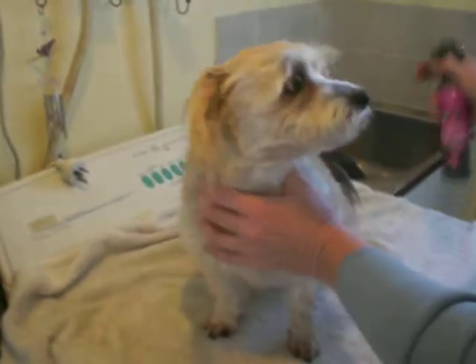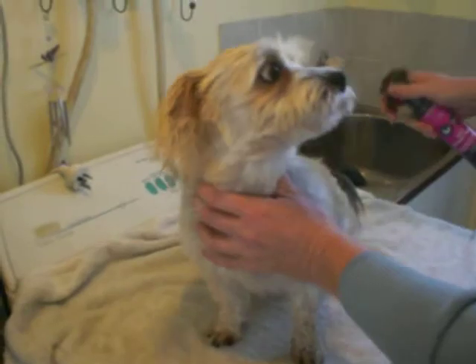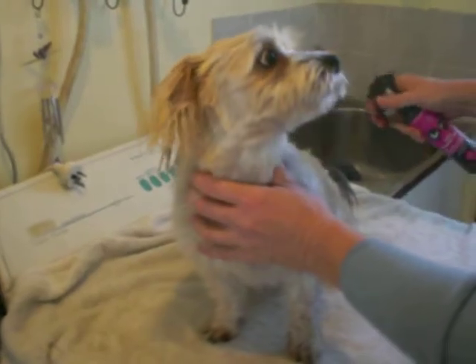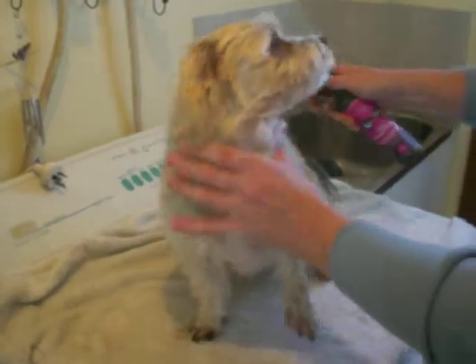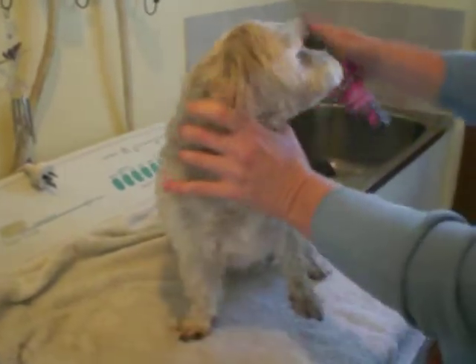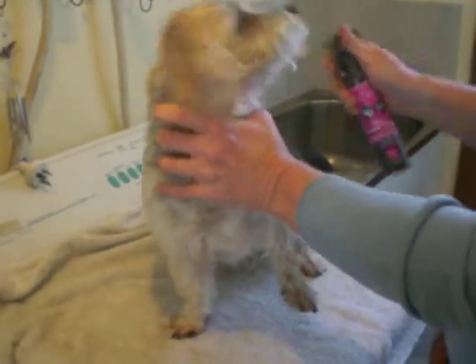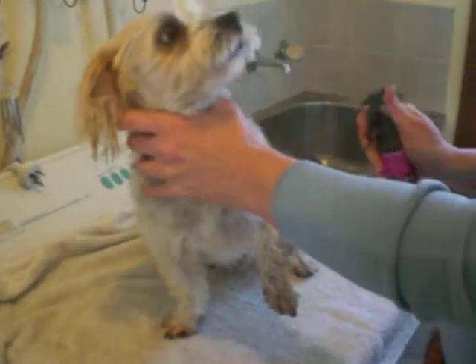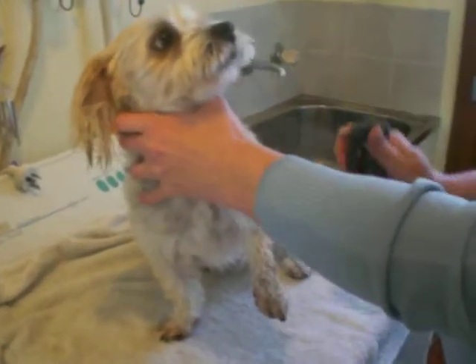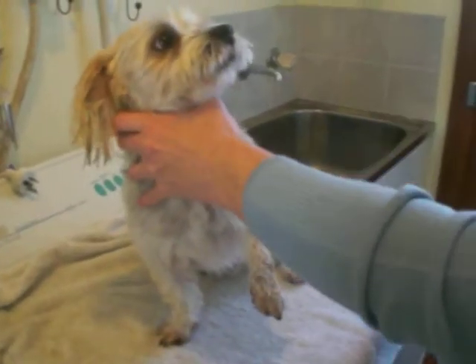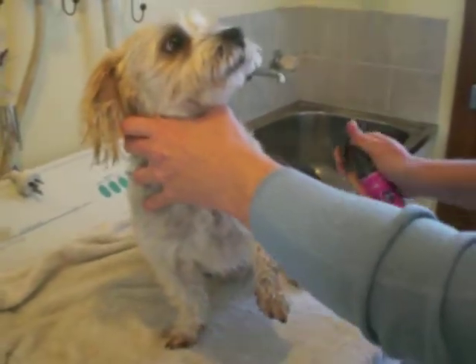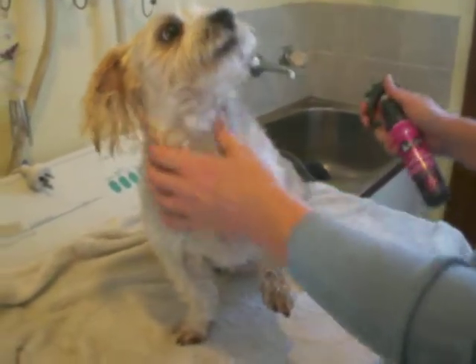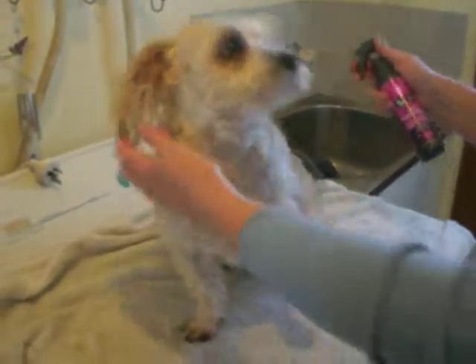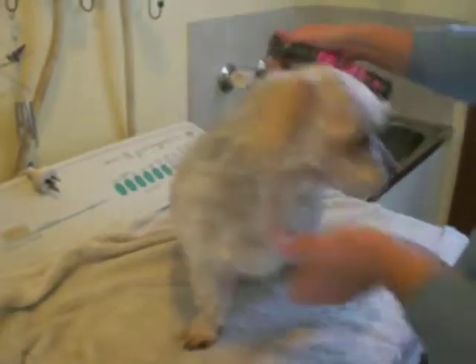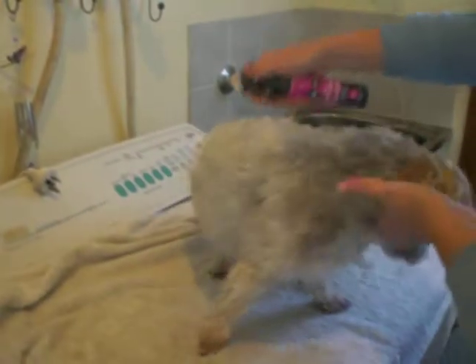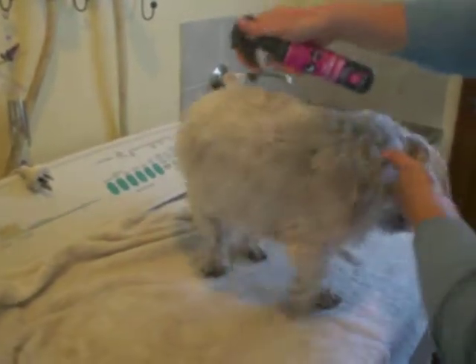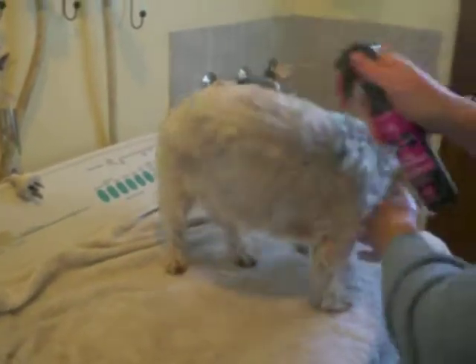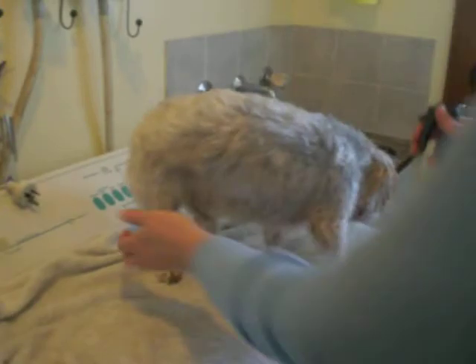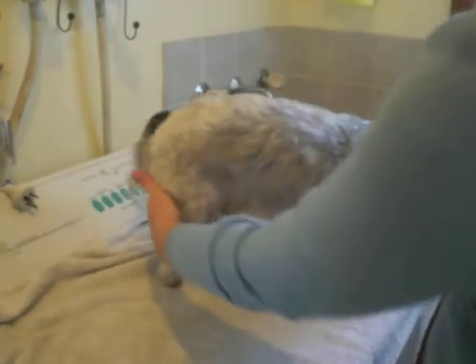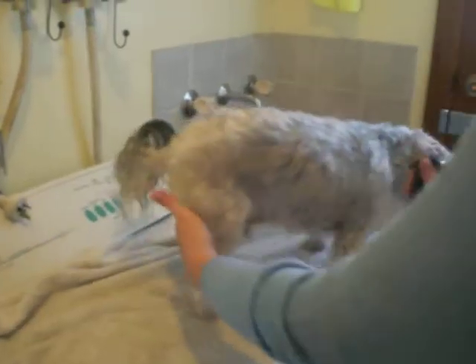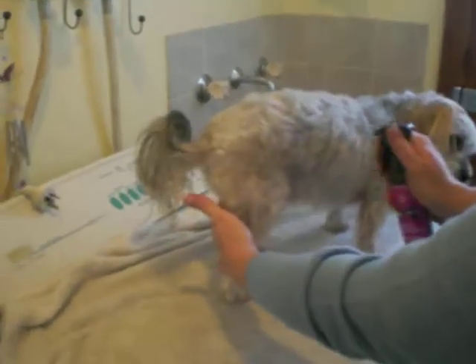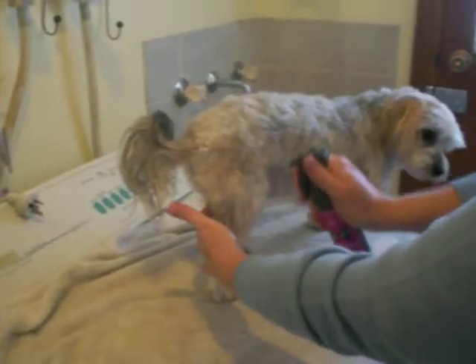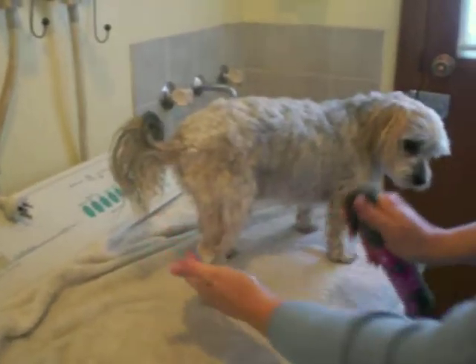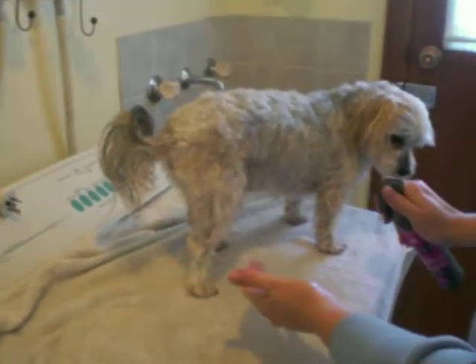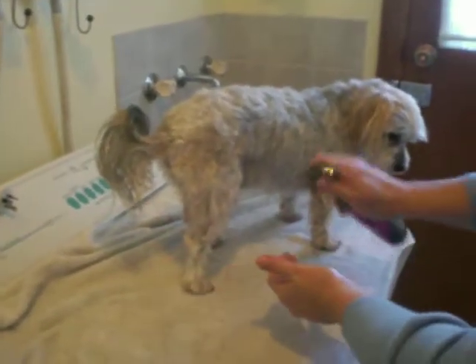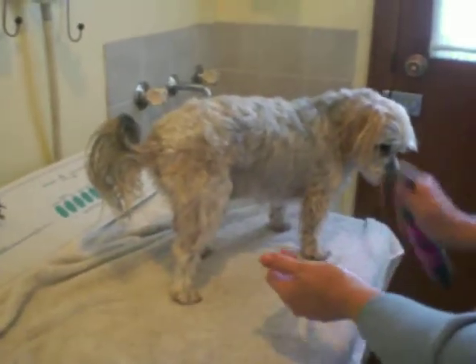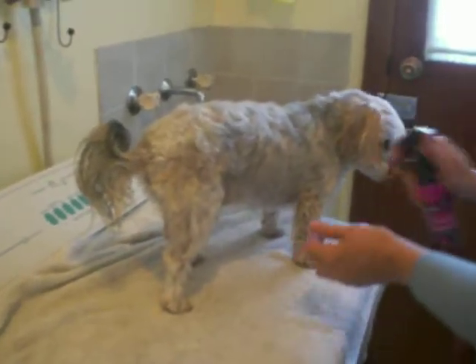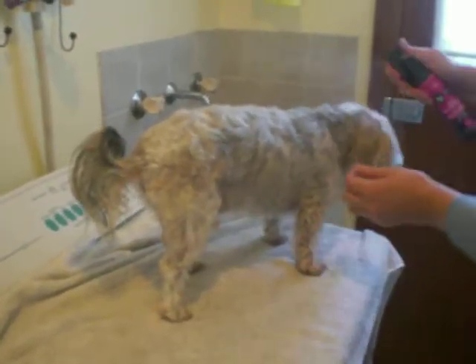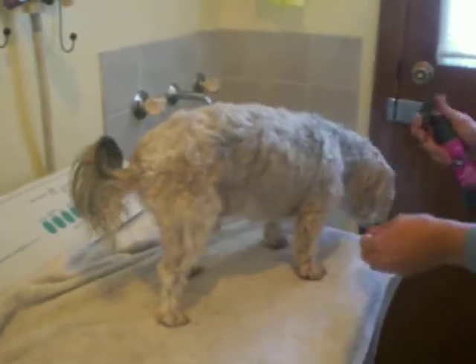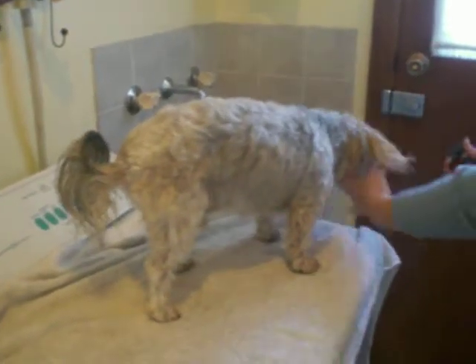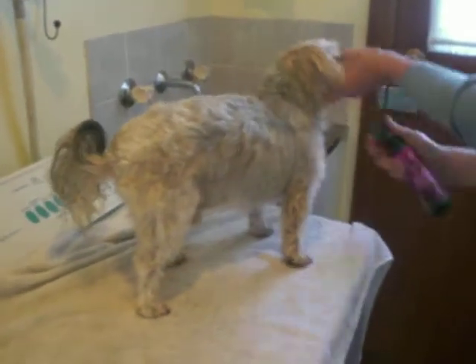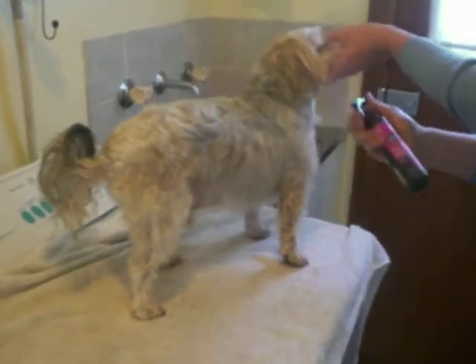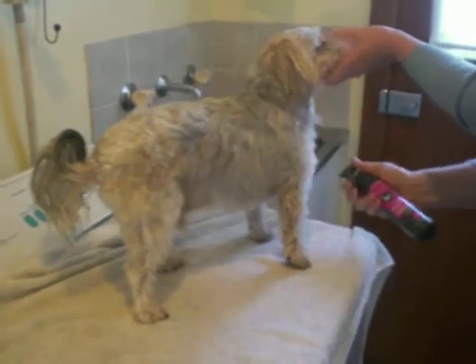All you do is just spray it on, about 10 centimetres away. Just spray it all over your dog or cat. A bit under there.